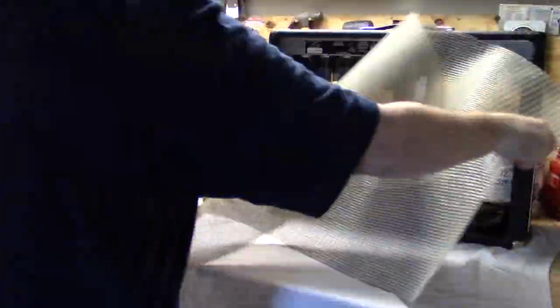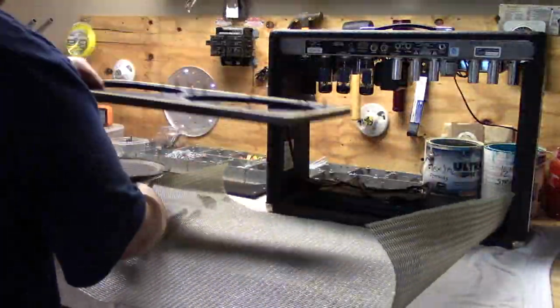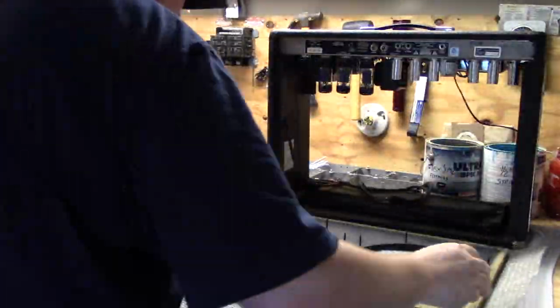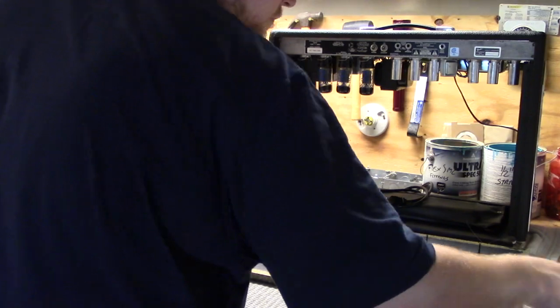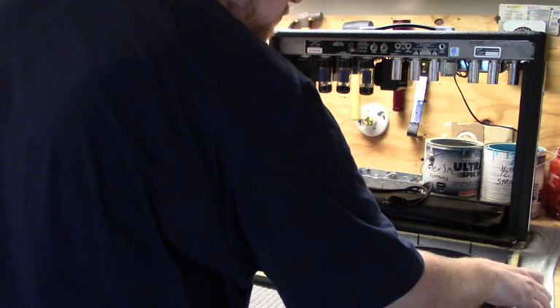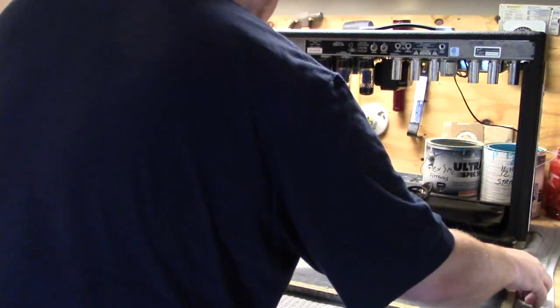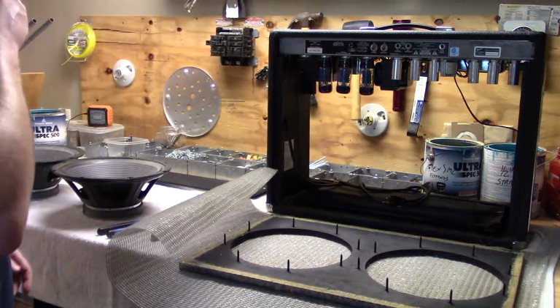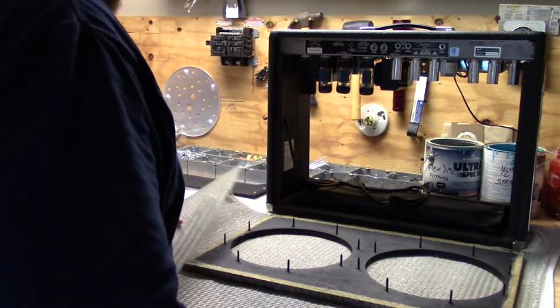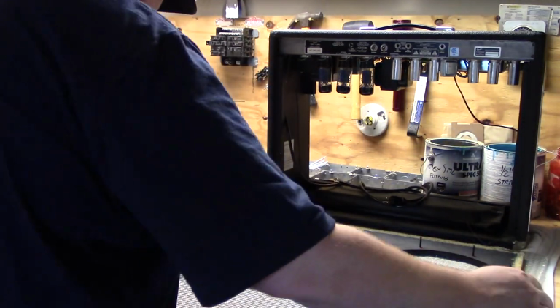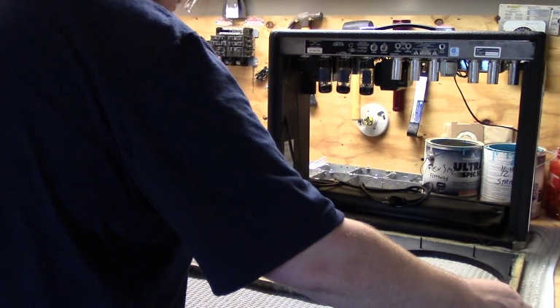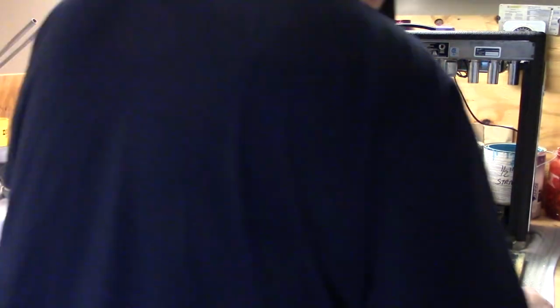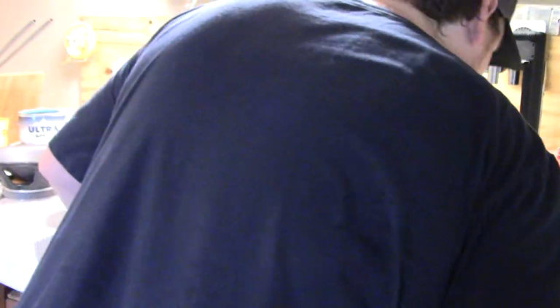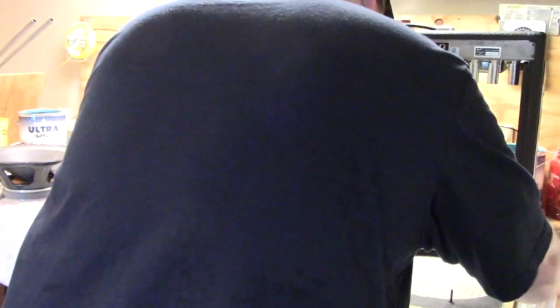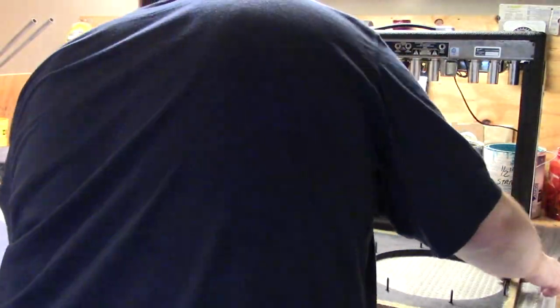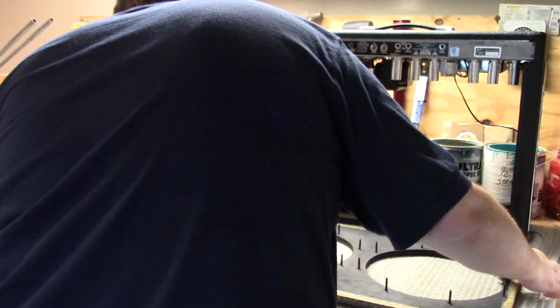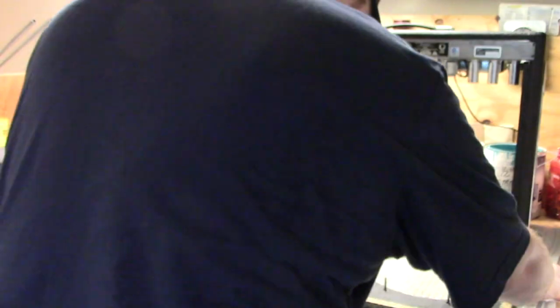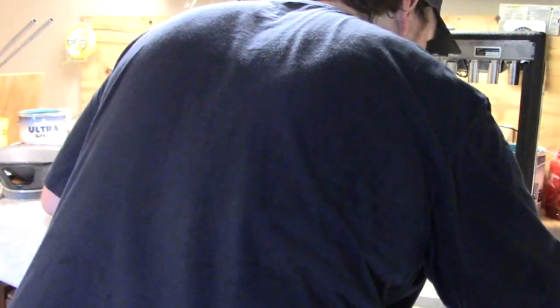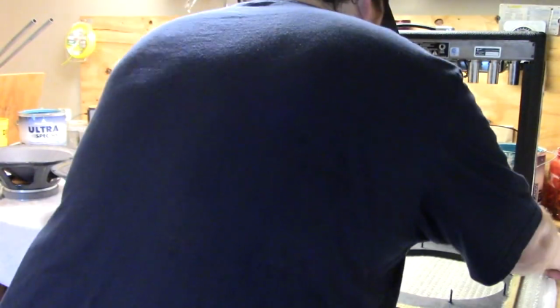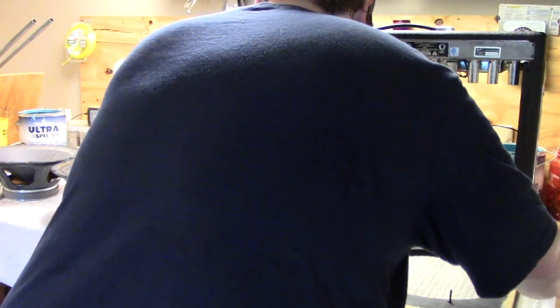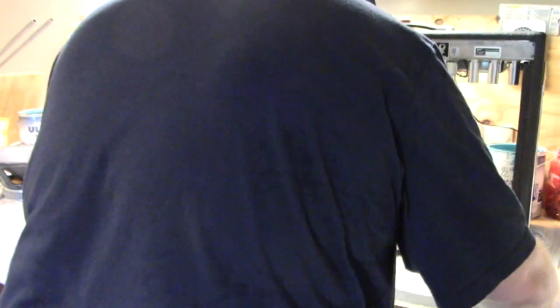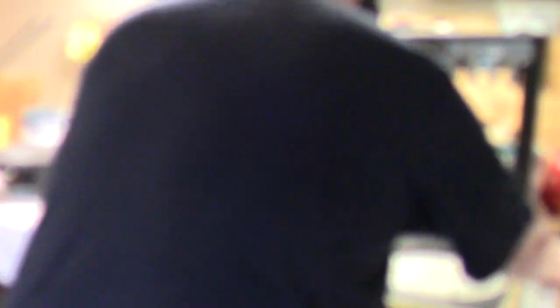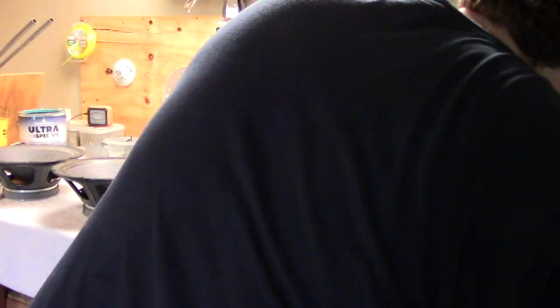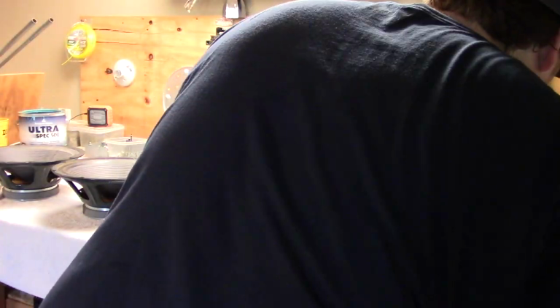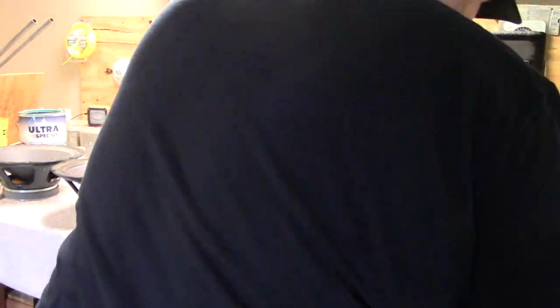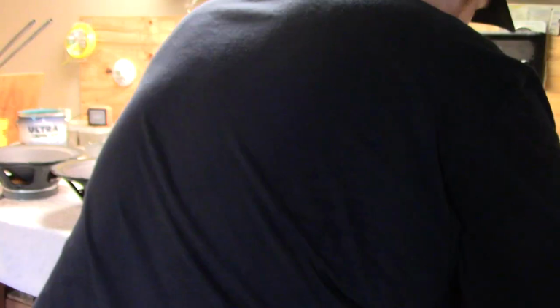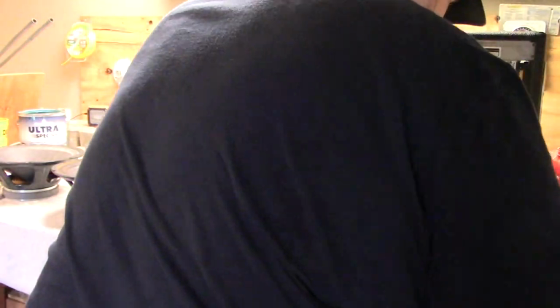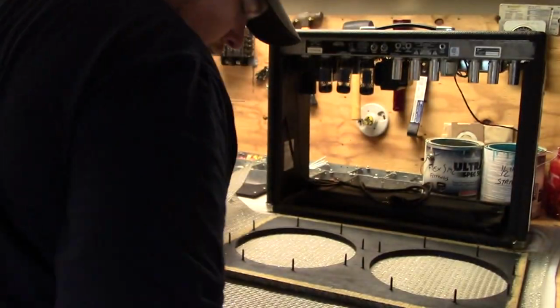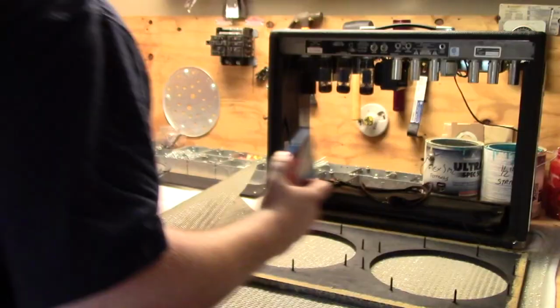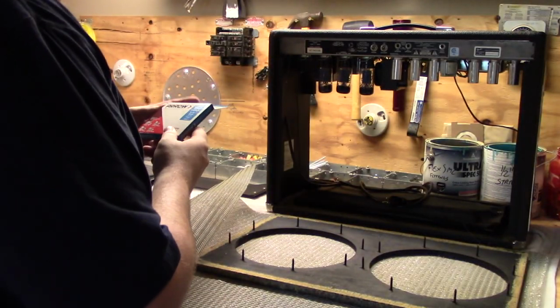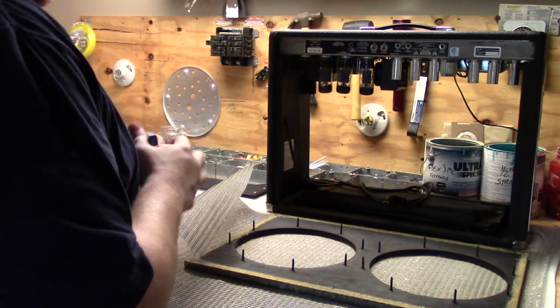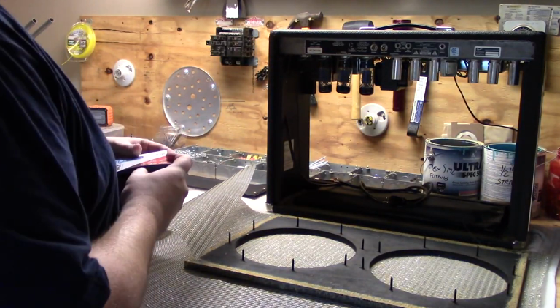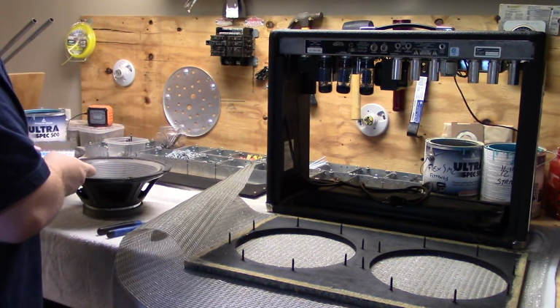Lay out the grill cloth and place the baffle board on top of it. I chose to try to line up one of the edges. I probably should have tried to line up the top a little bit better than I did, because the pattern didn't end up being perfect, but it's good enough to wear on stage — no one's going to be able to see the difference.